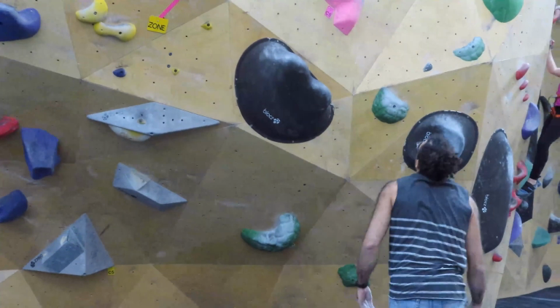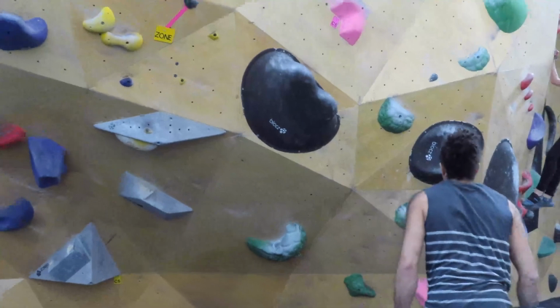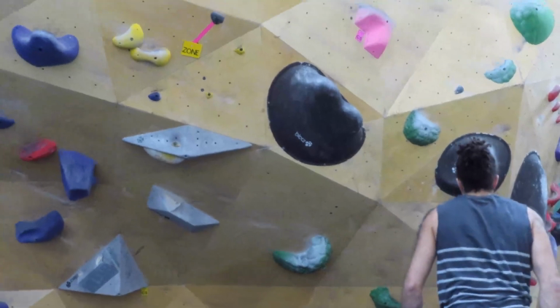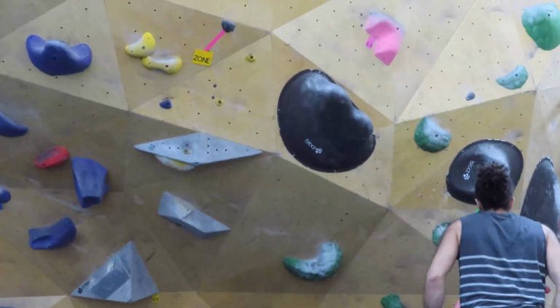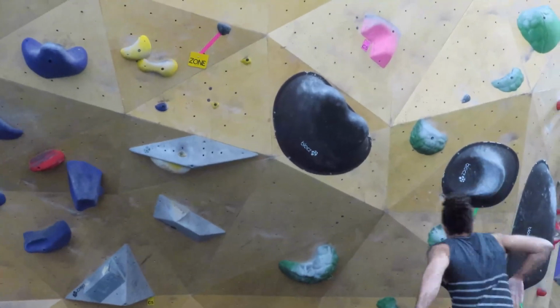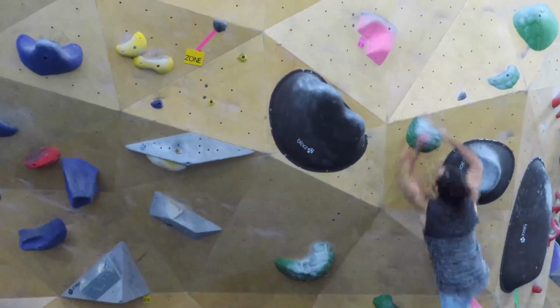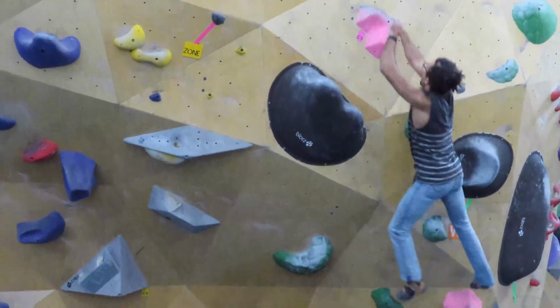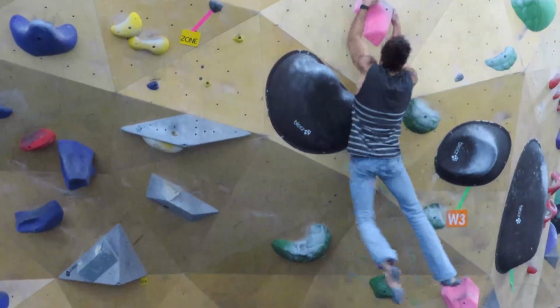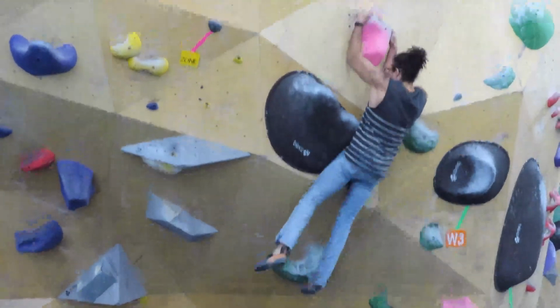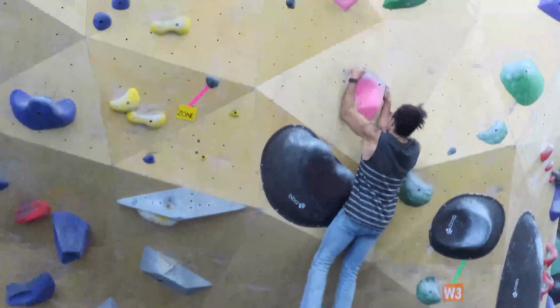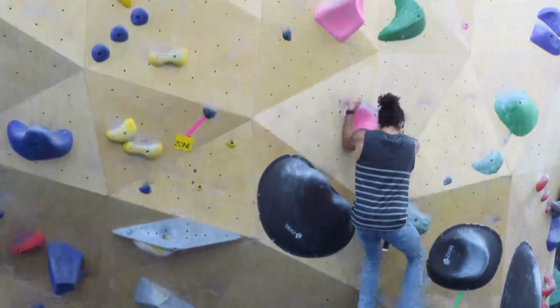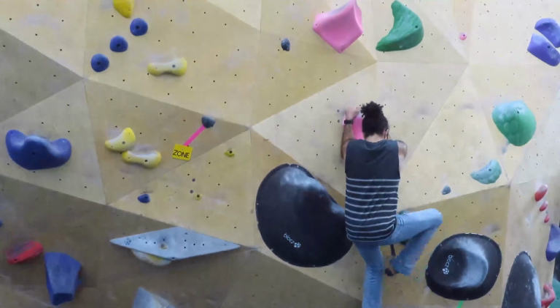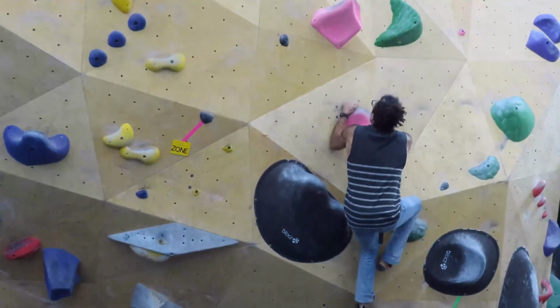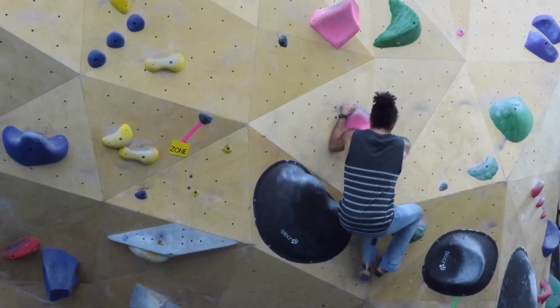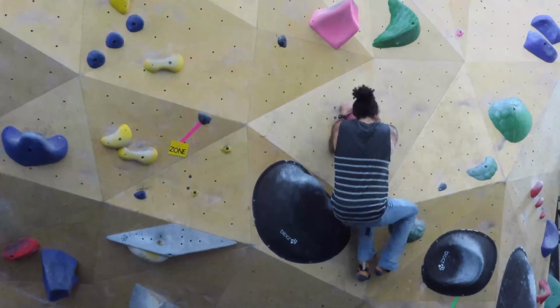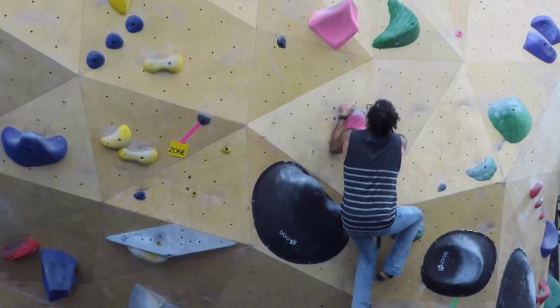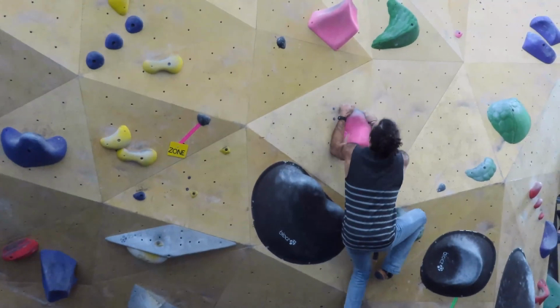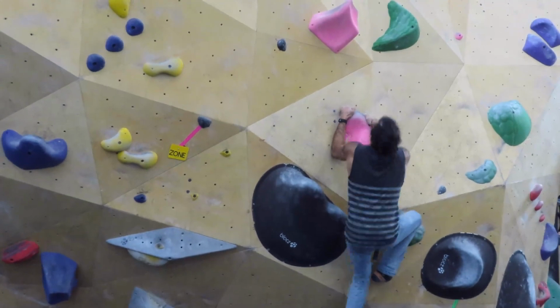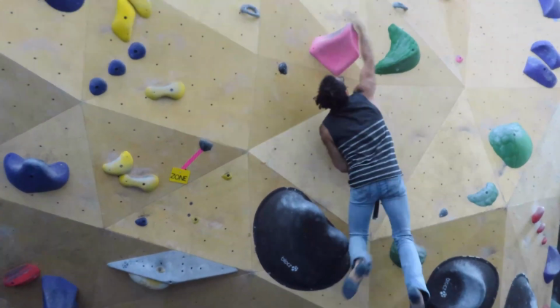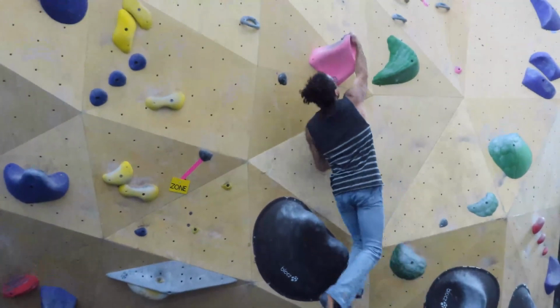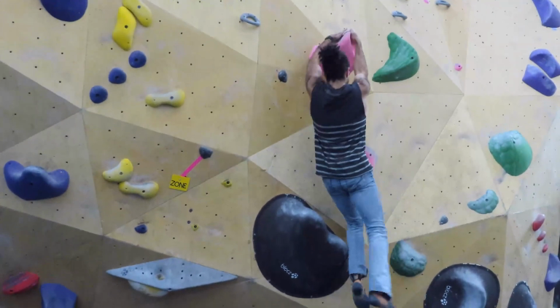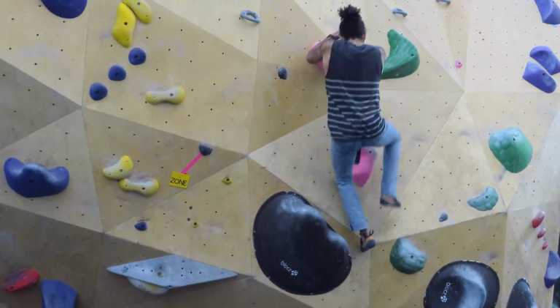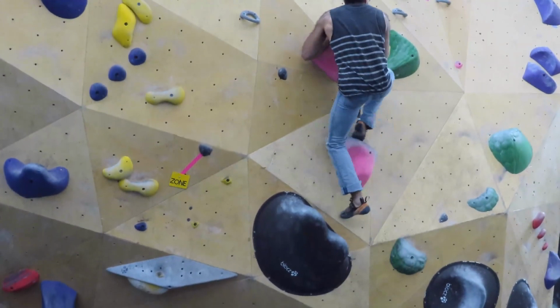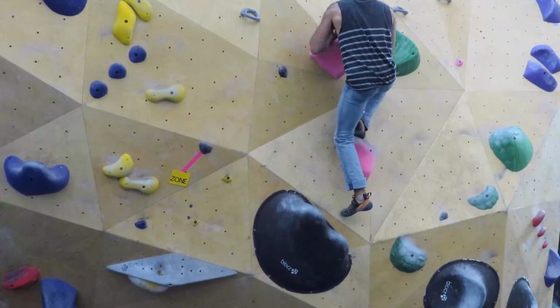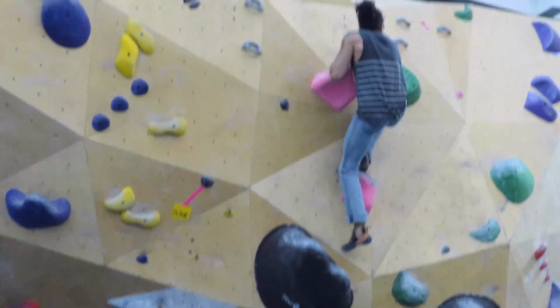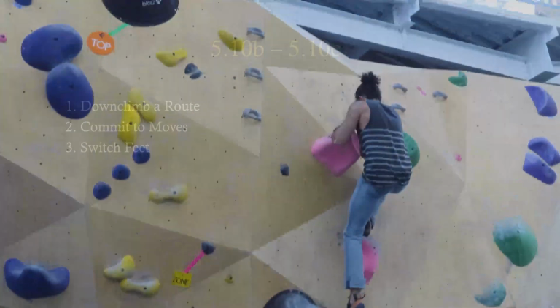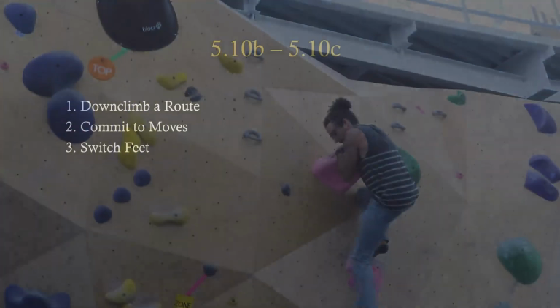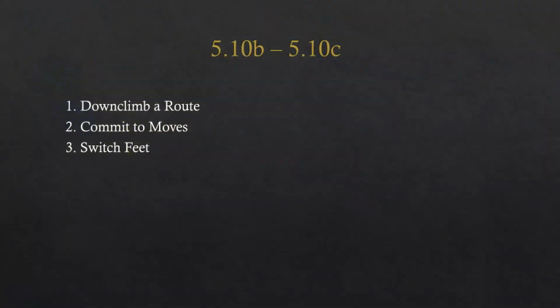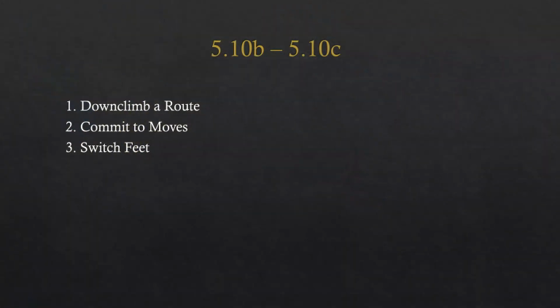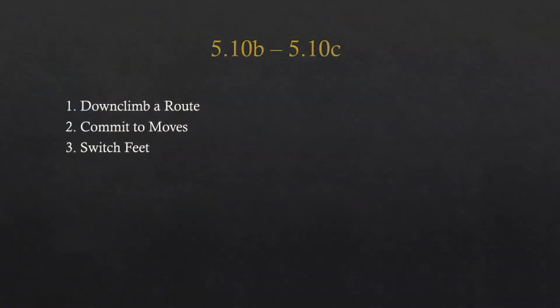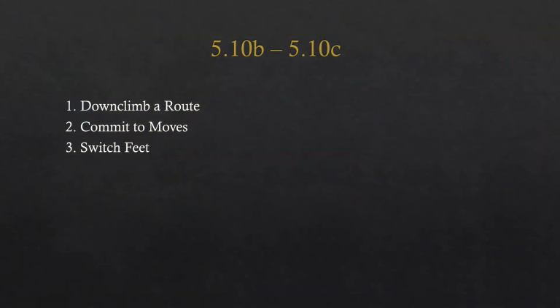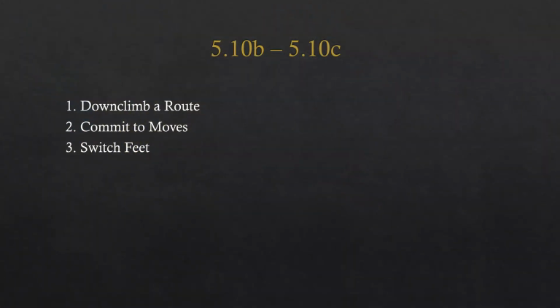Committing to moves — here goes Brian. He didn't make it the first time, but he said 'screw it, I'm committing' — boom, made it! You've got to commit, guys. Just go for it. Good job, Brian.